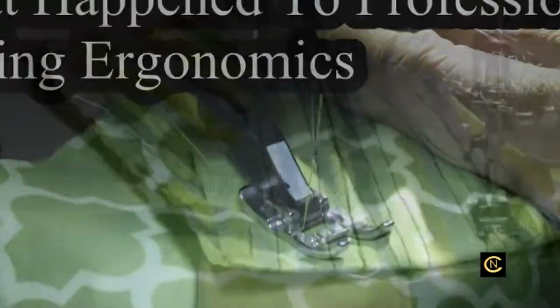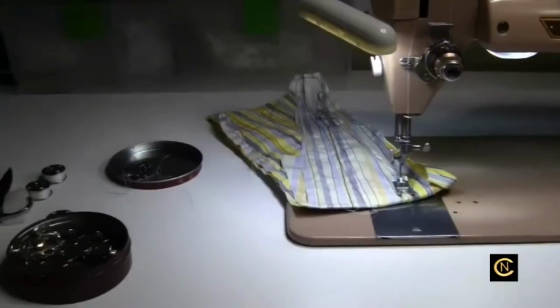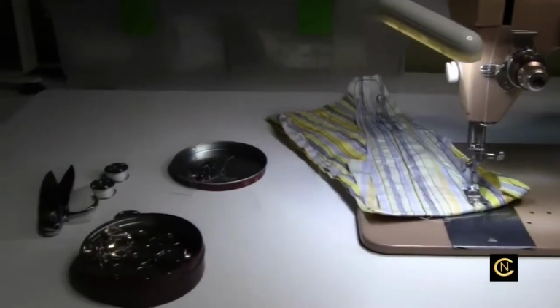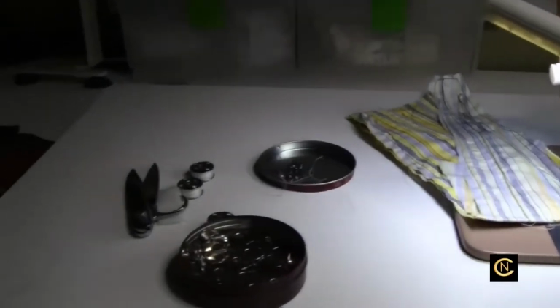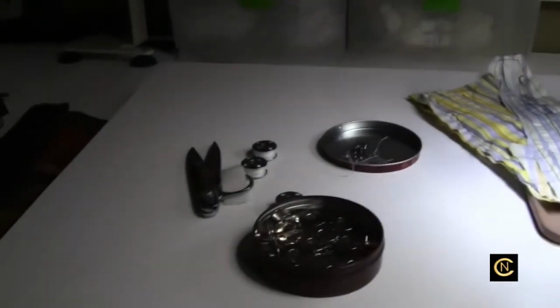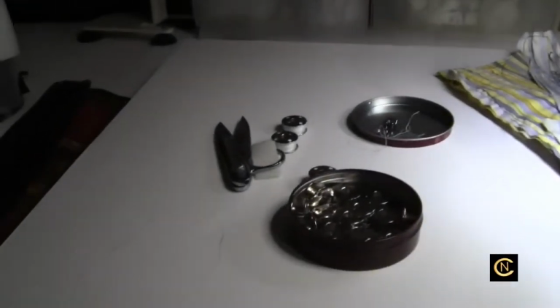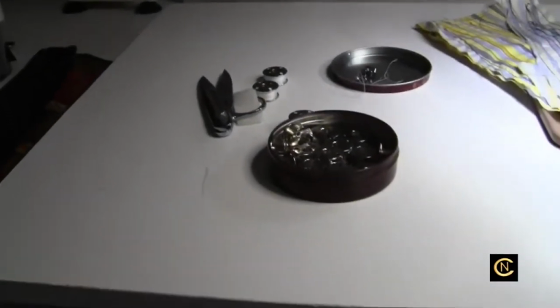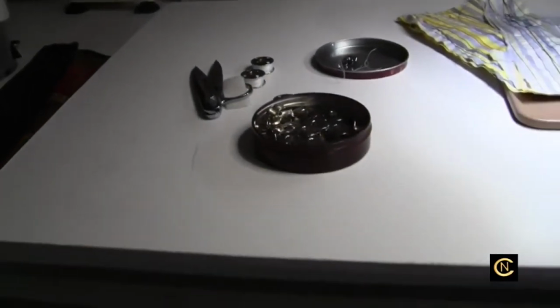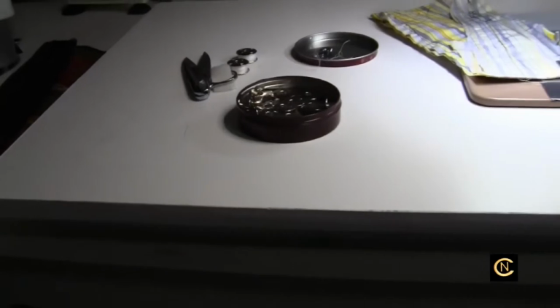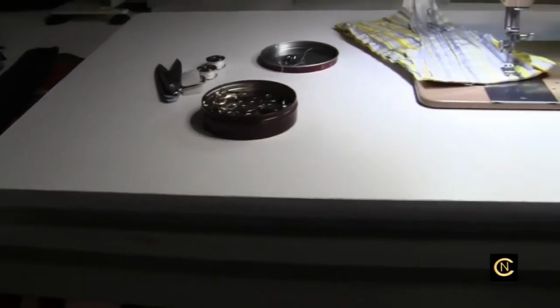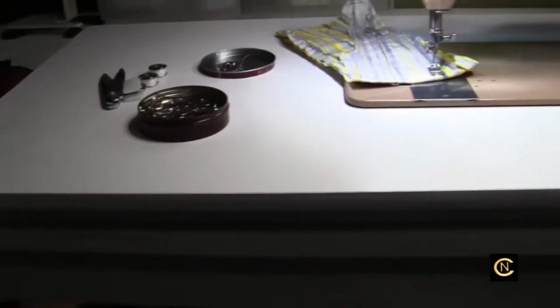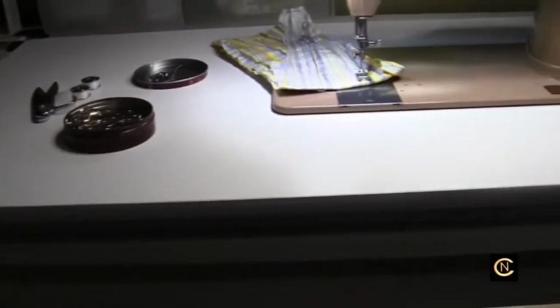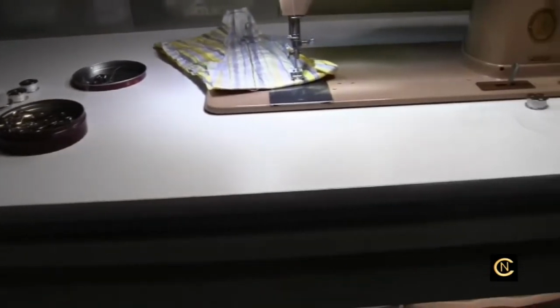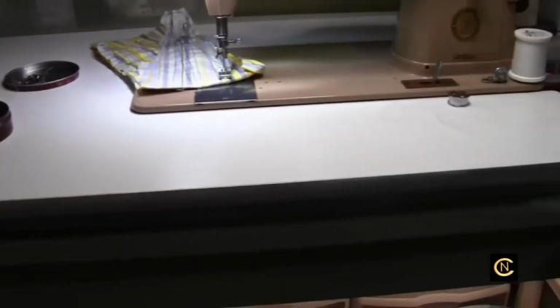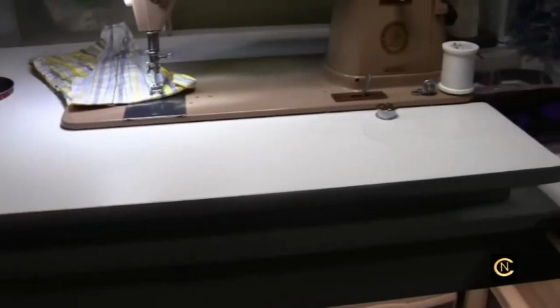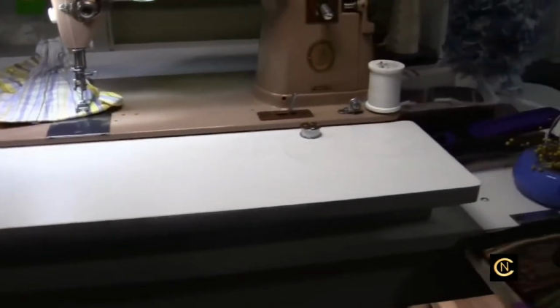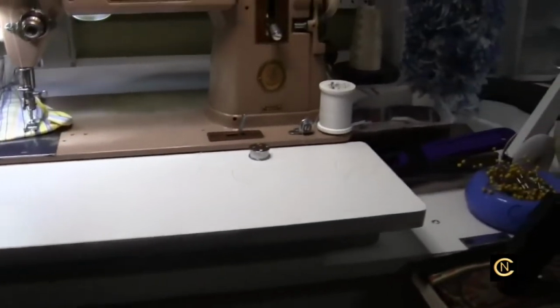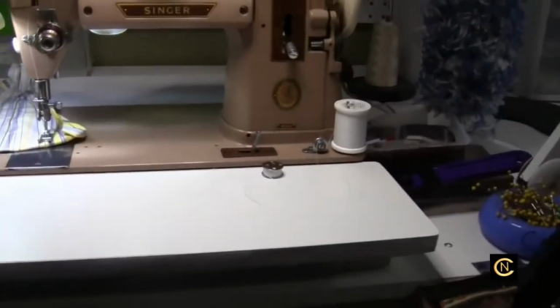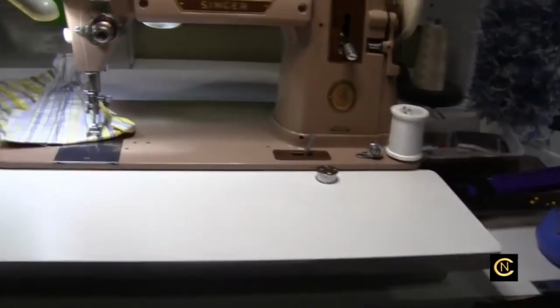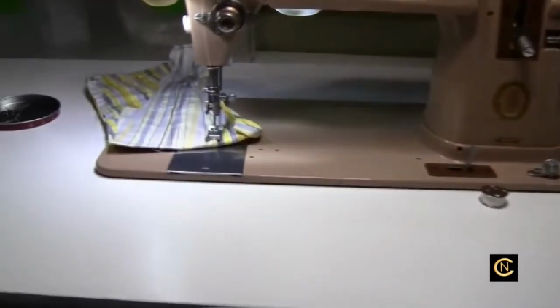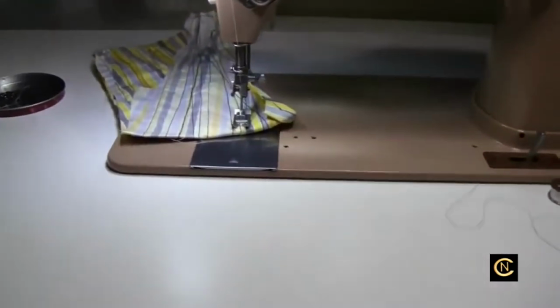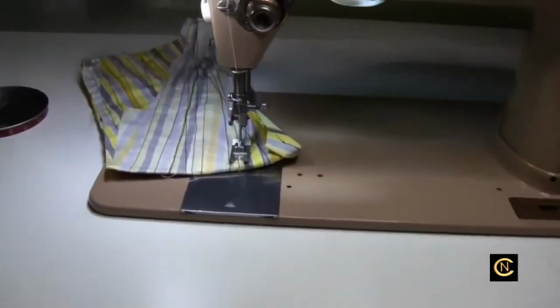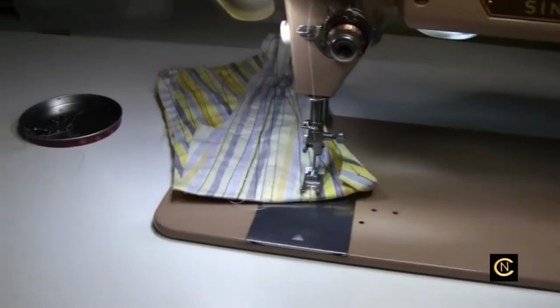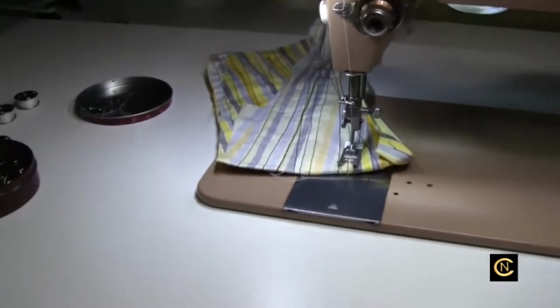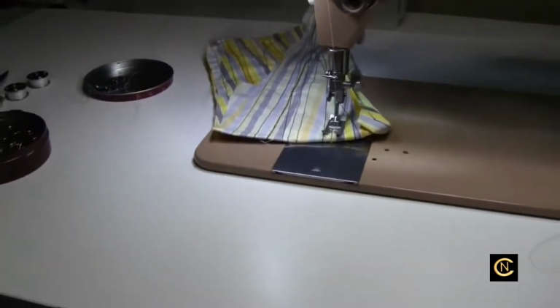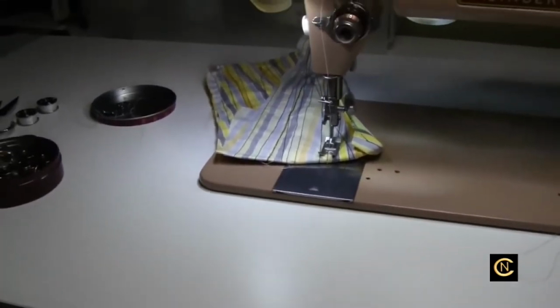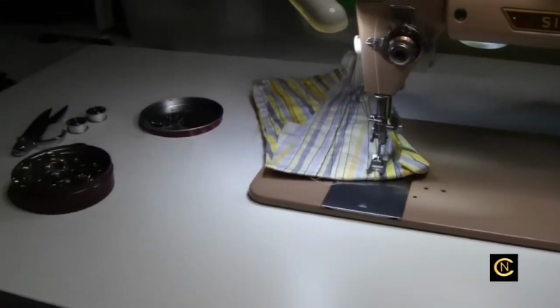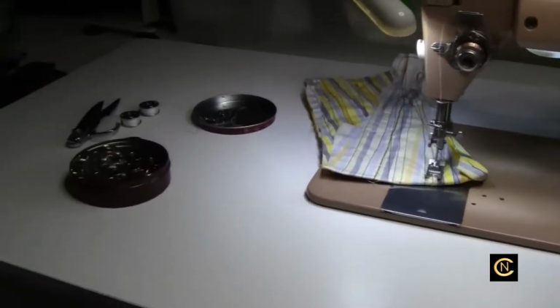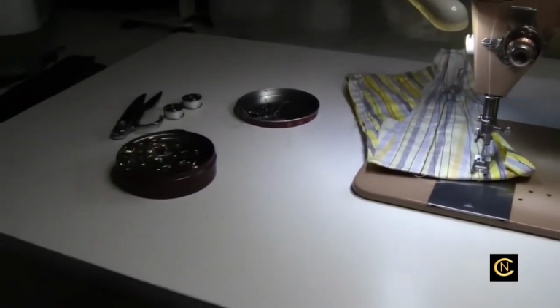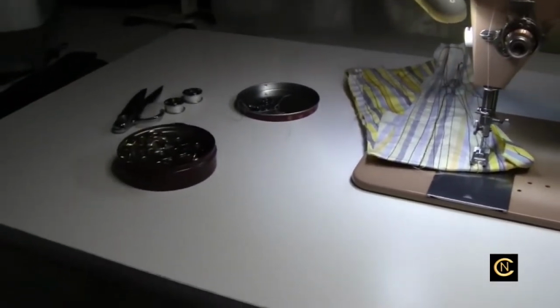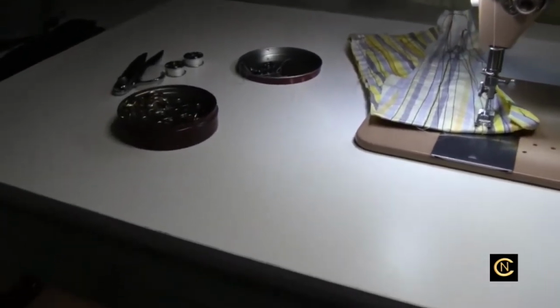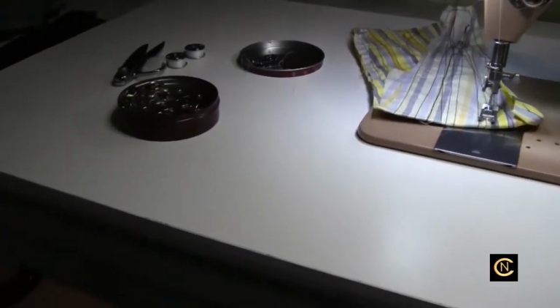I've got the camera off the tripod and here's my extension table — isn't that great? I showed you in a previous post how I basically built it. I have all kinds of blog posts on how to build extension tables — they're so important.